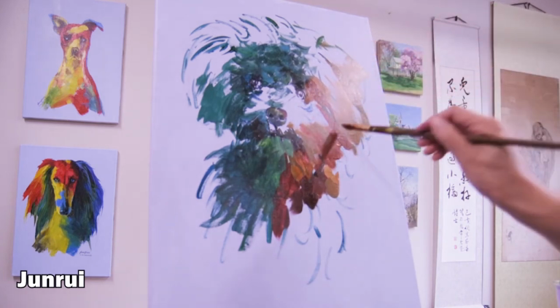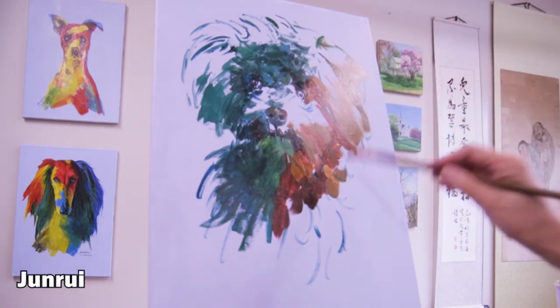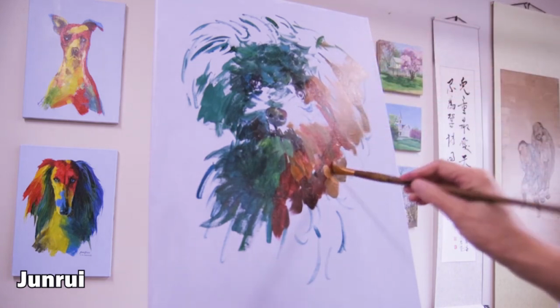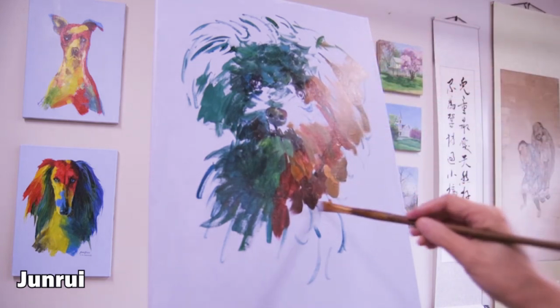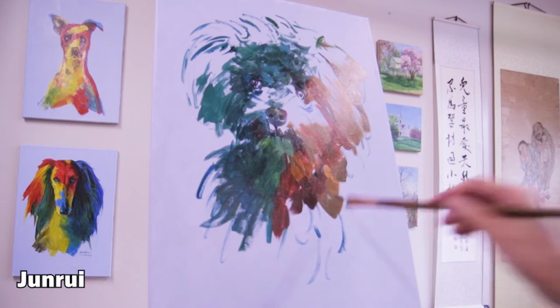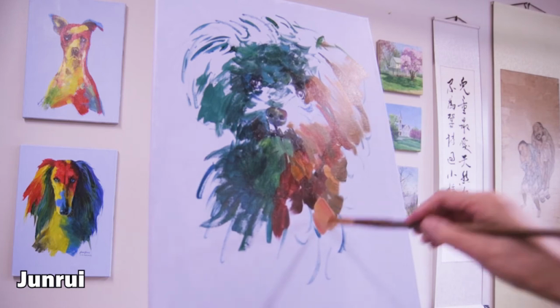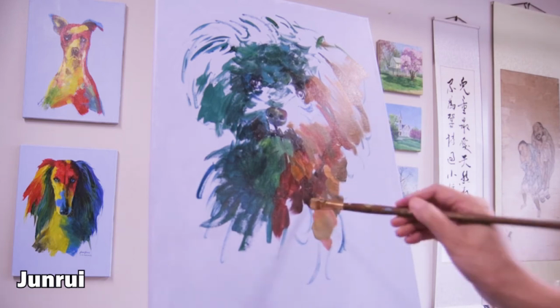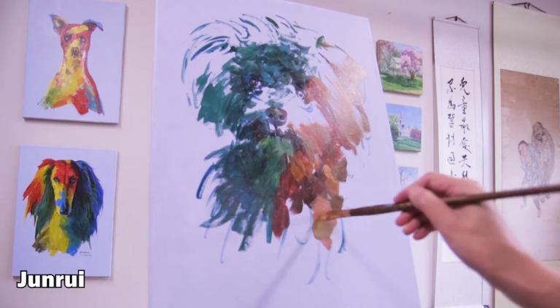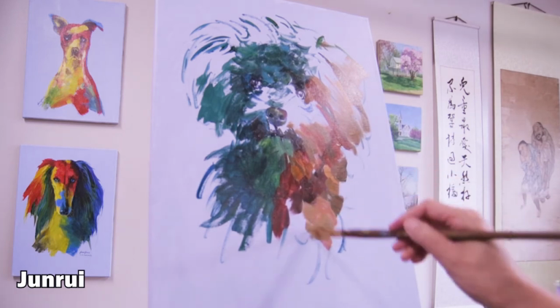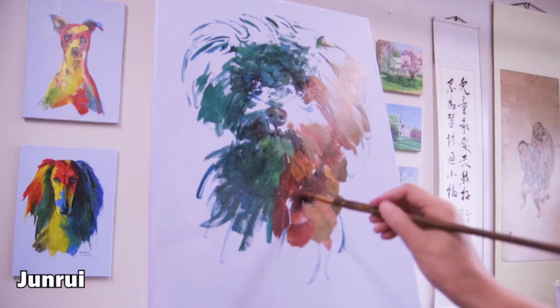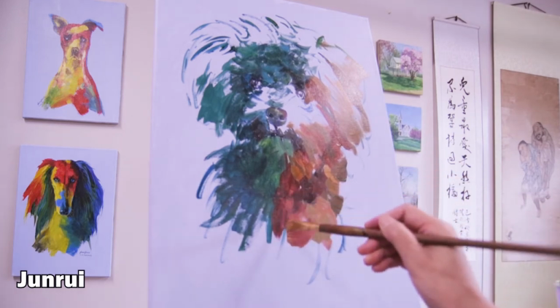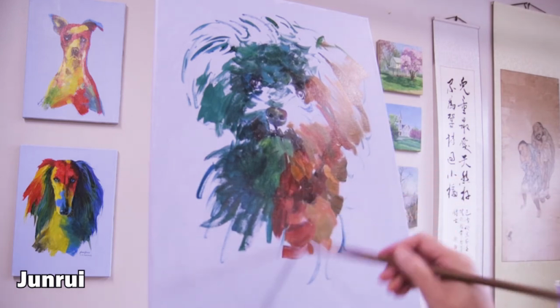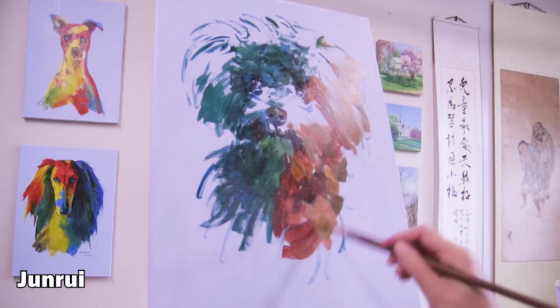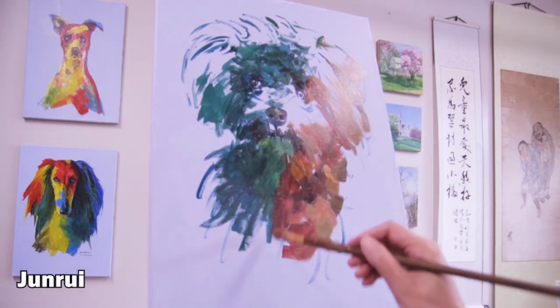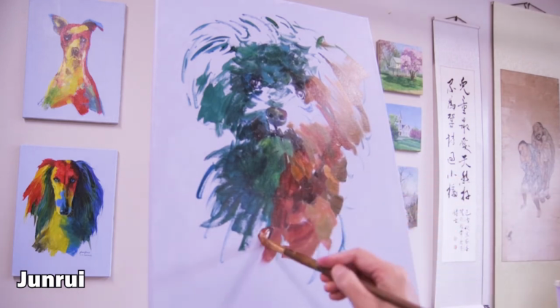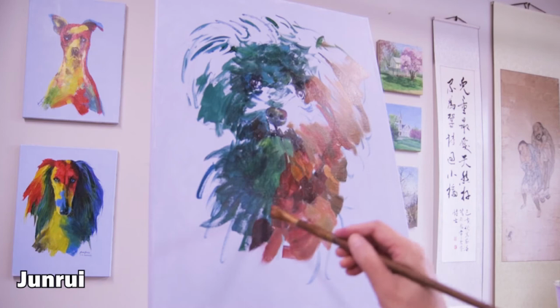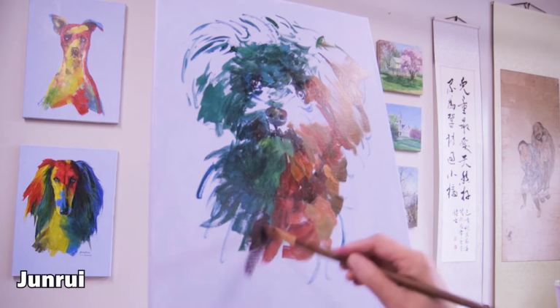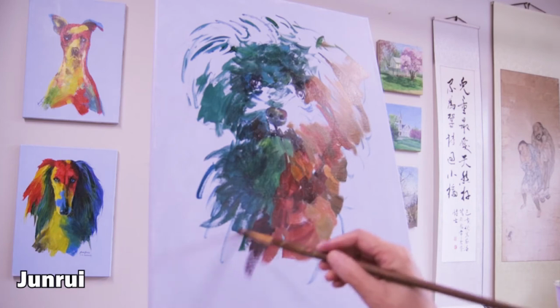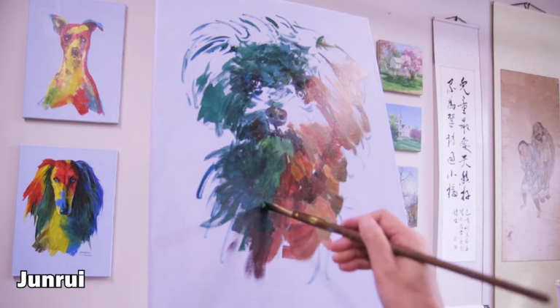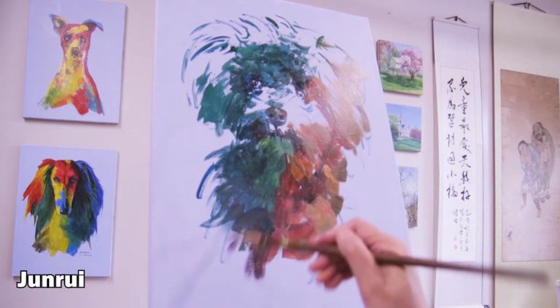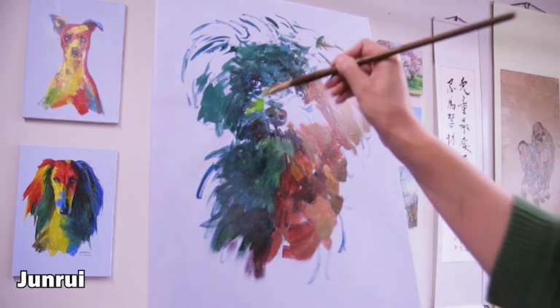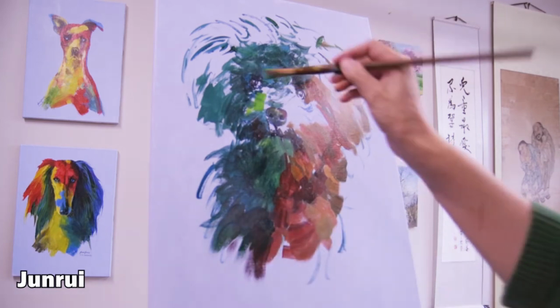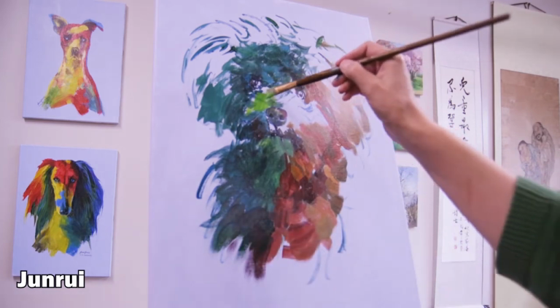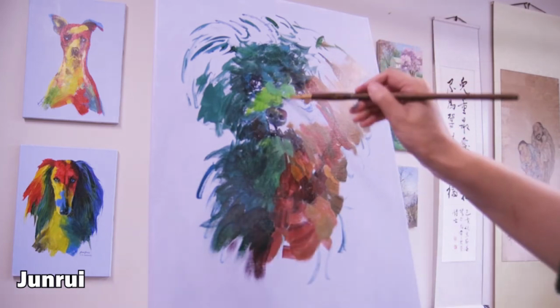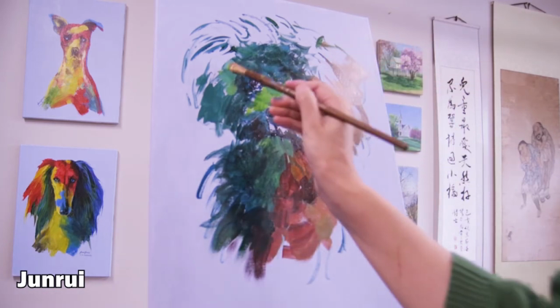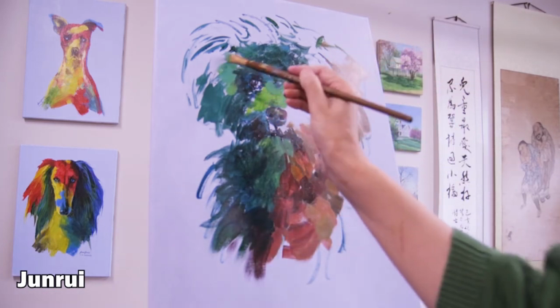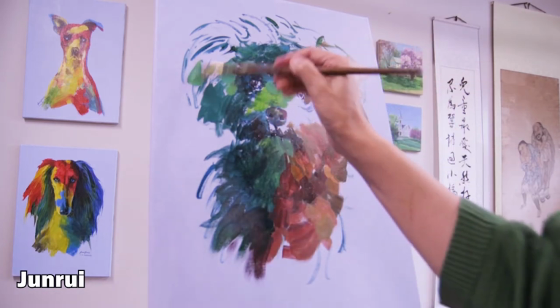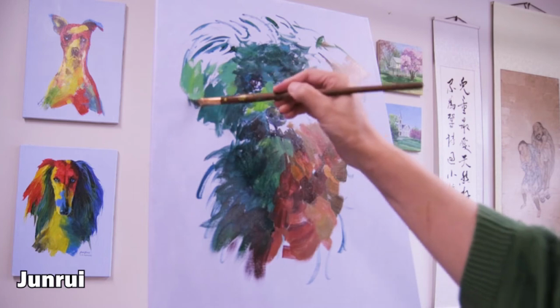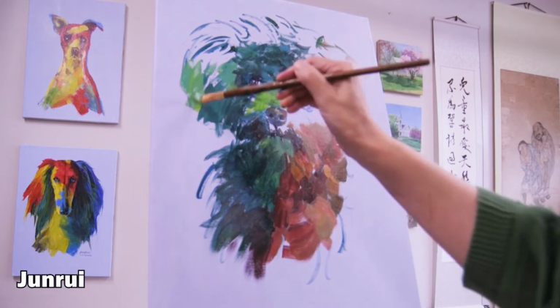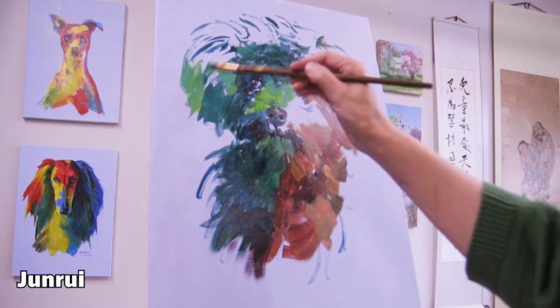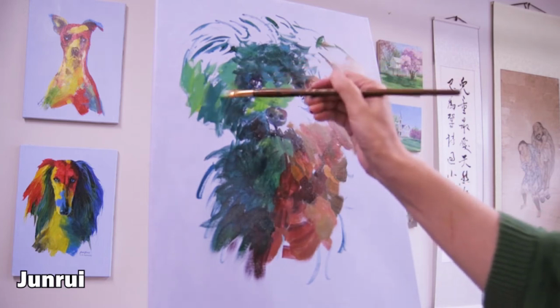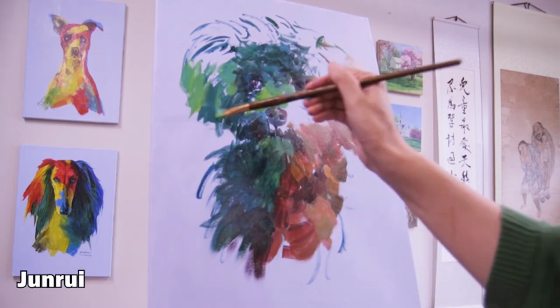And then on the bottom part, gradually change to the green side by adding green color. And then I added some bright color on the face and left side.